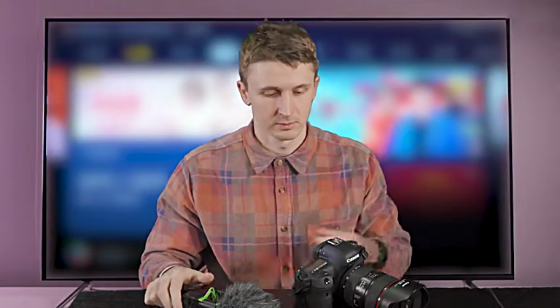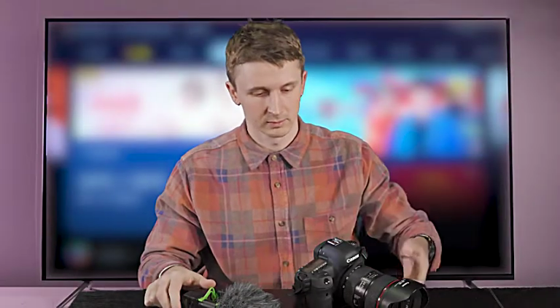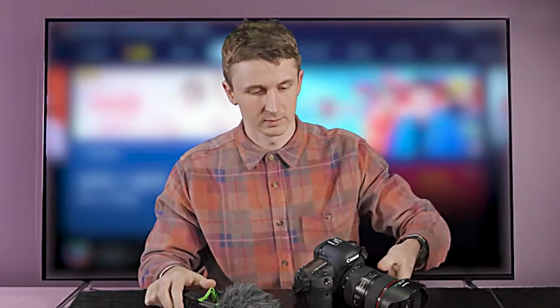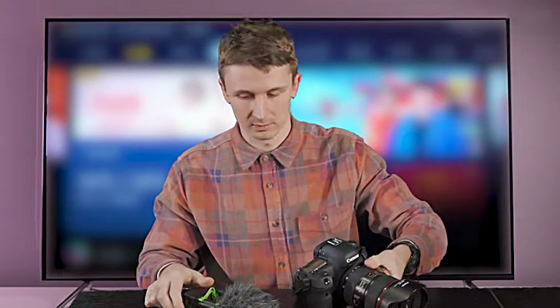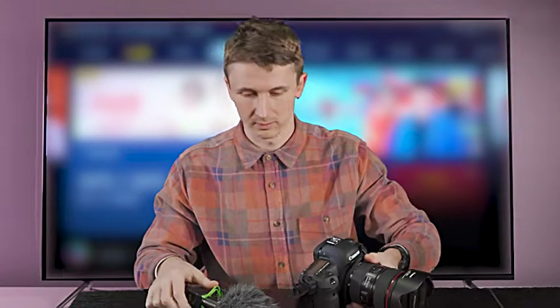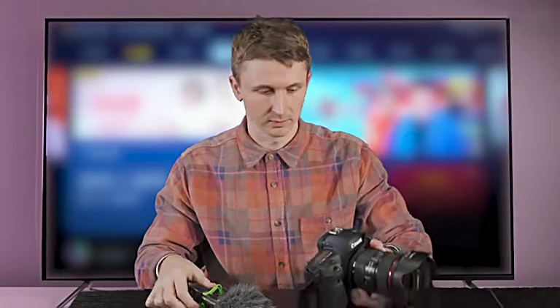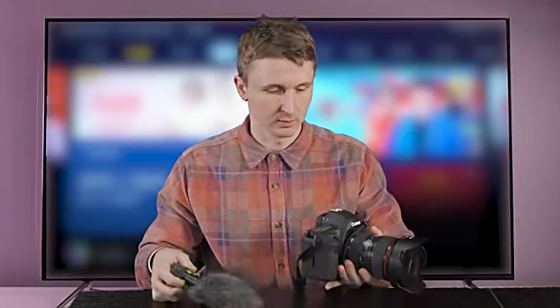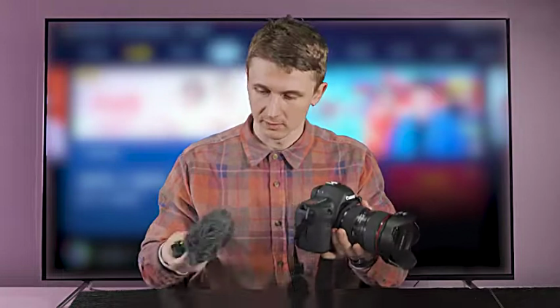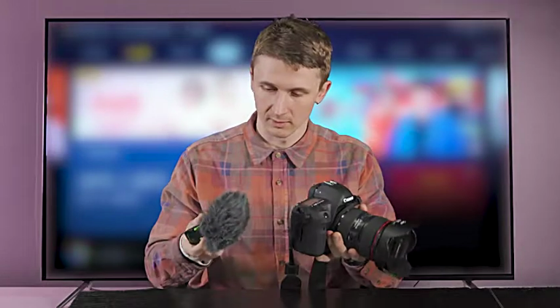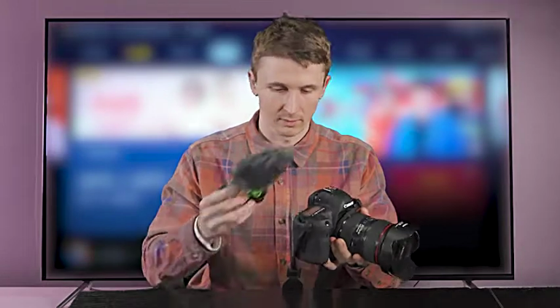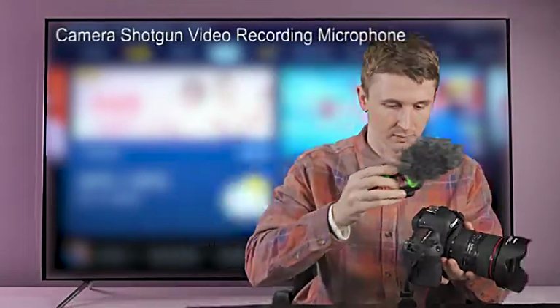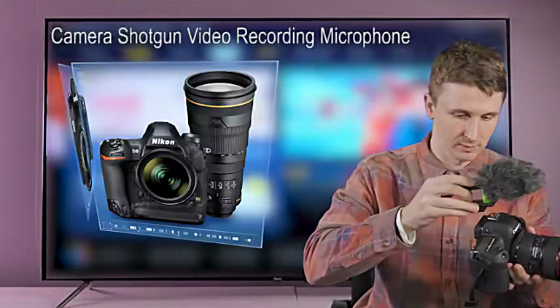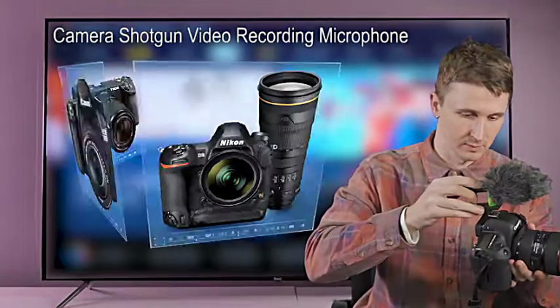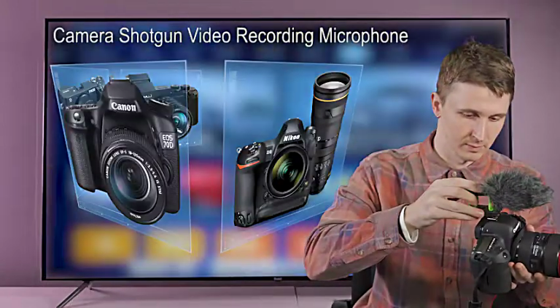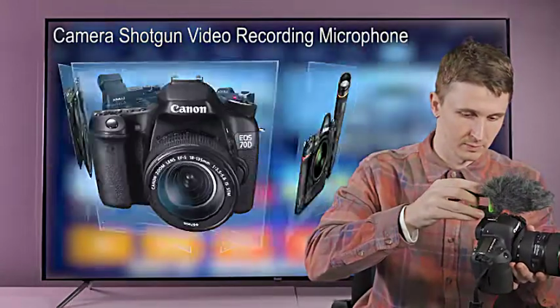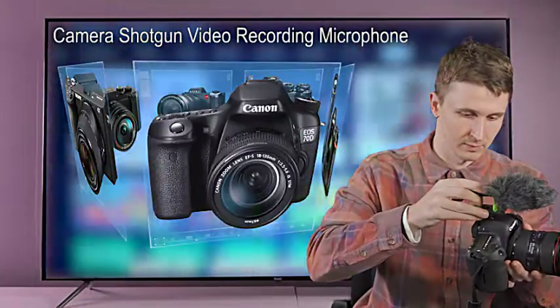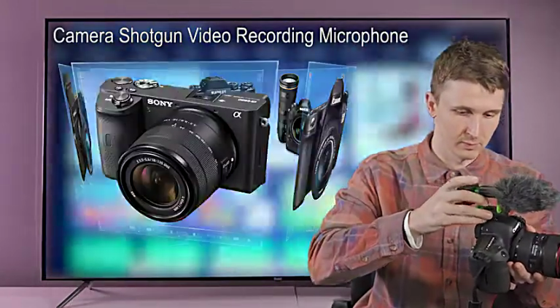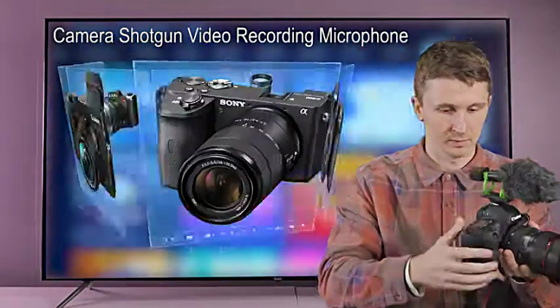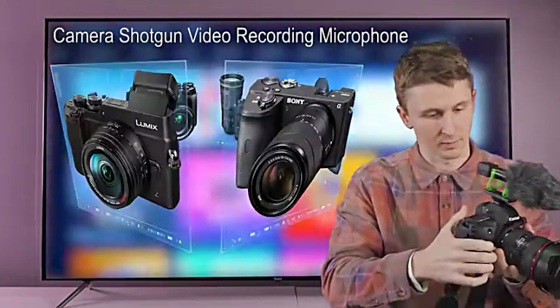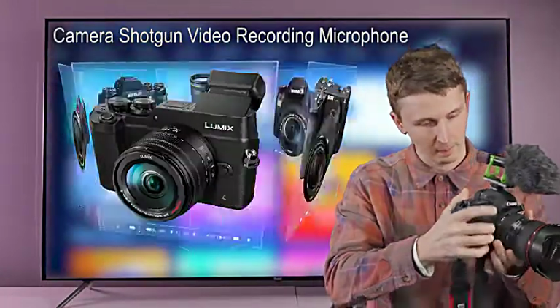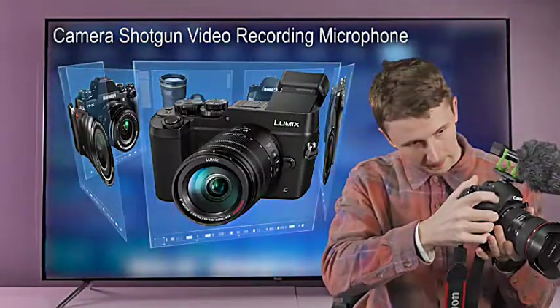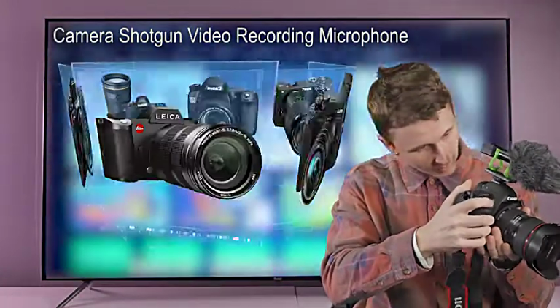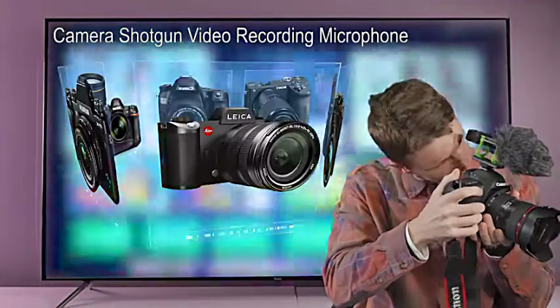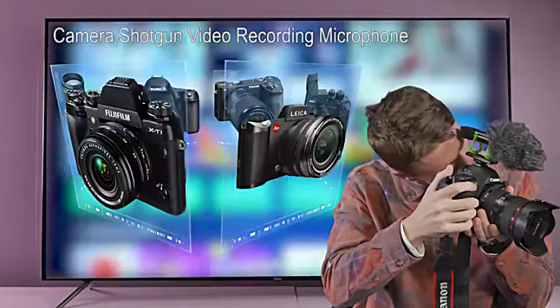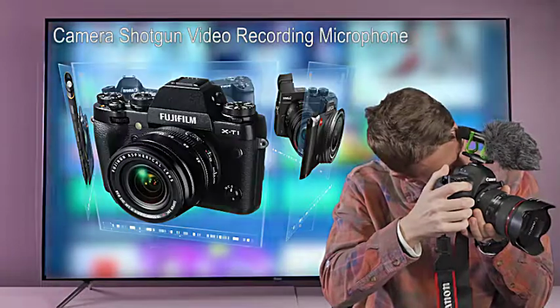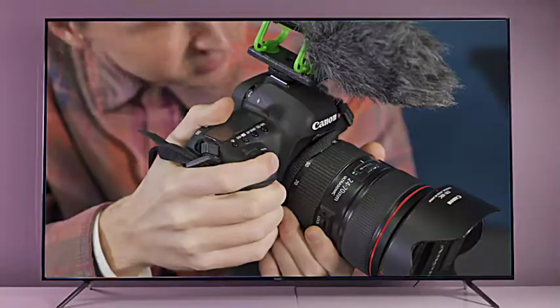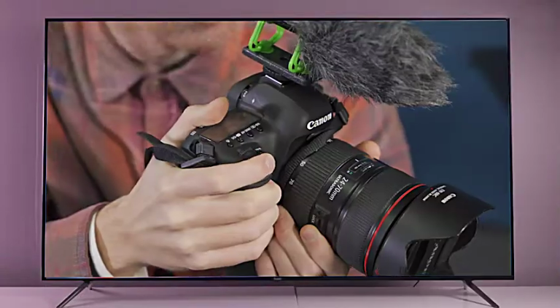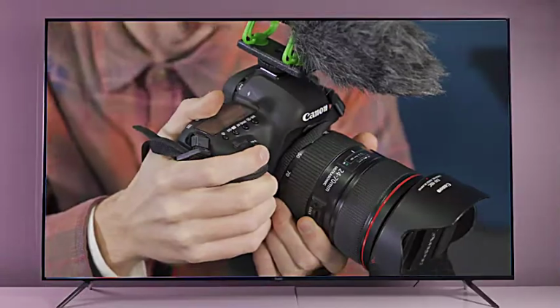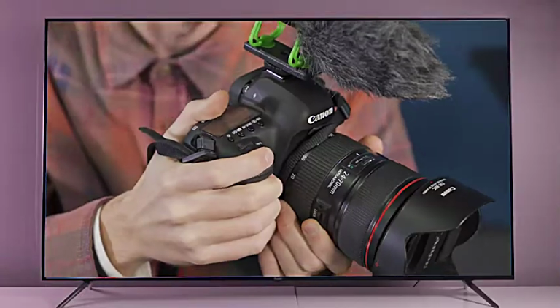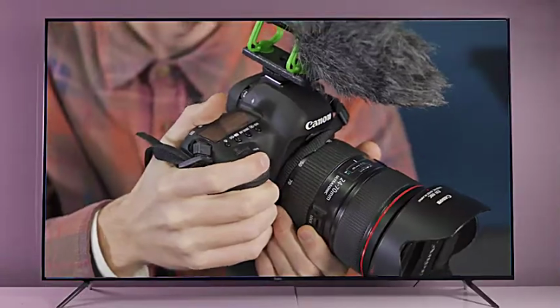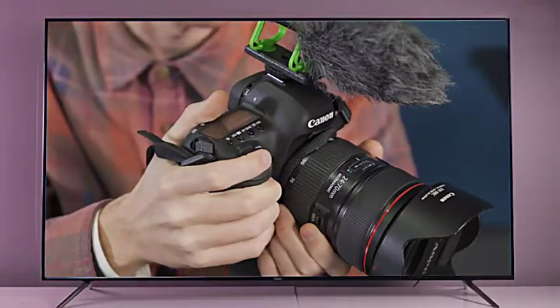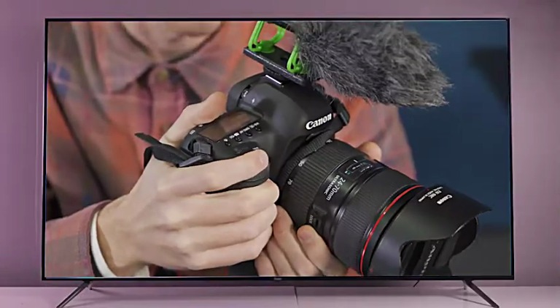Camera shotgun video recording microphone for Nikon, Canon DSLR, Sony, Lumix, Leica, Fujifilm cameras. Rechargeable, works 10 hours.